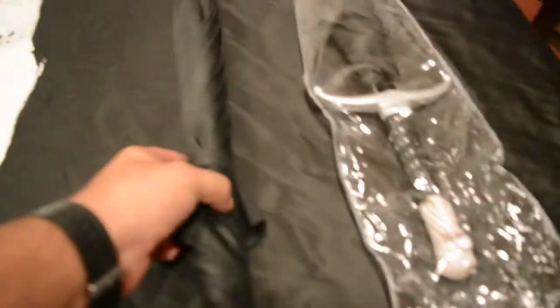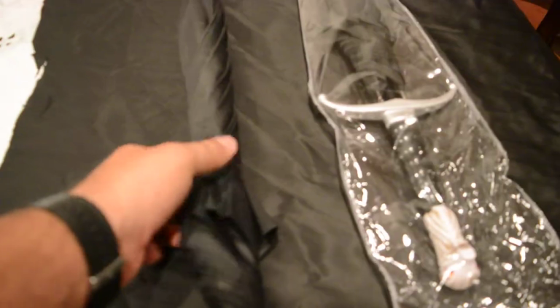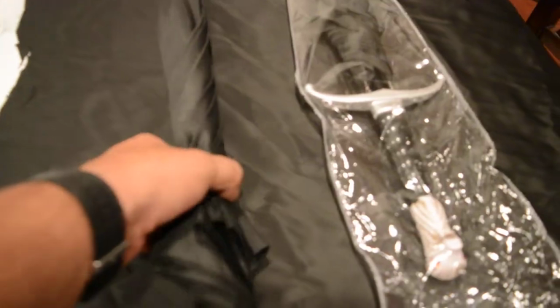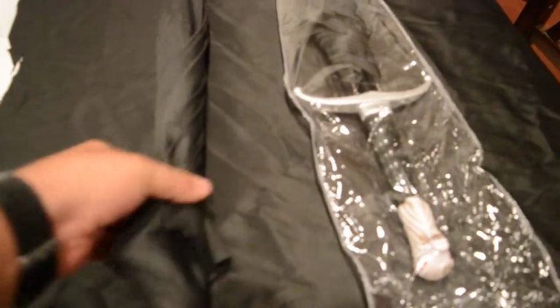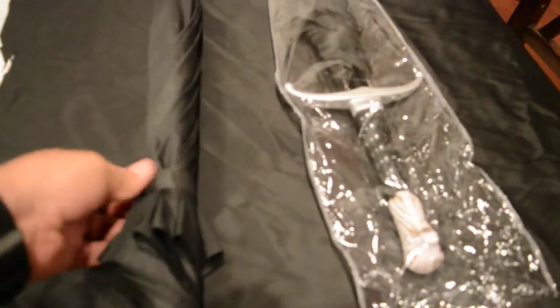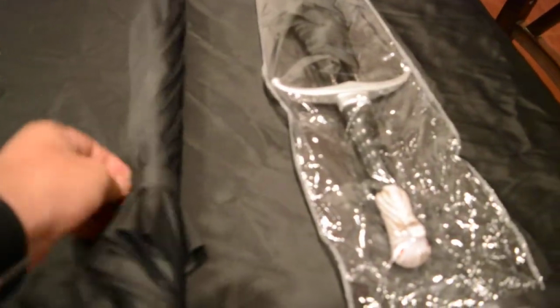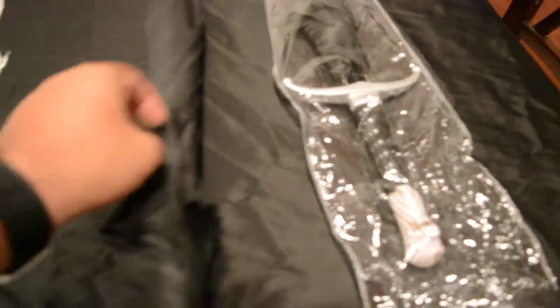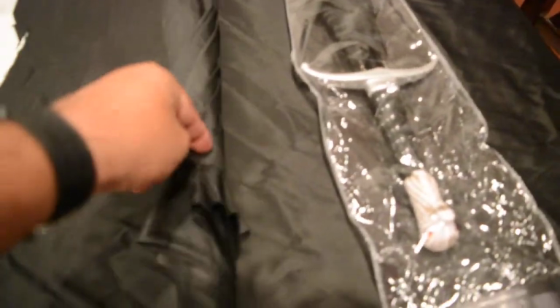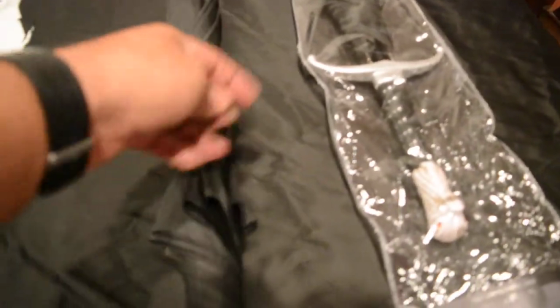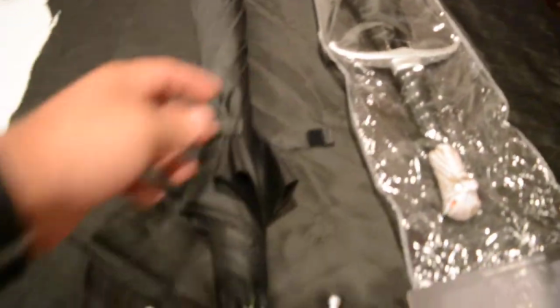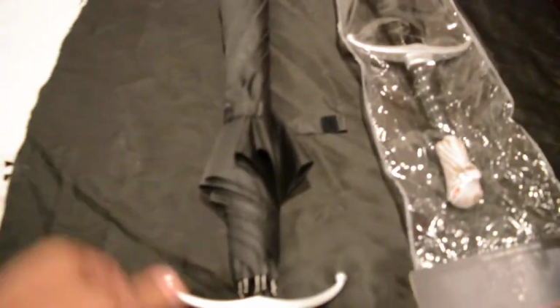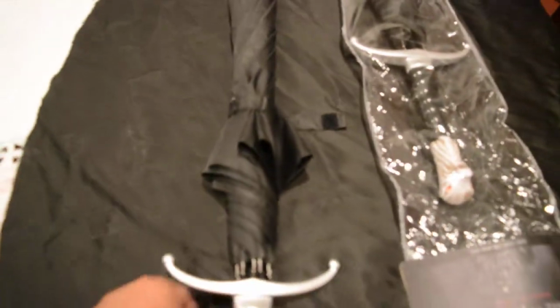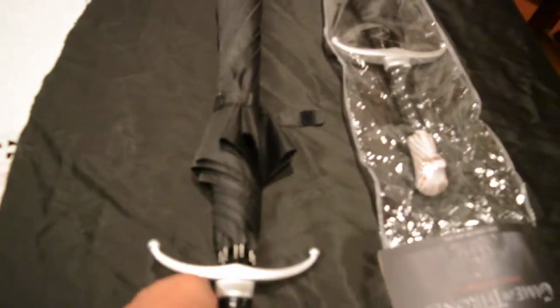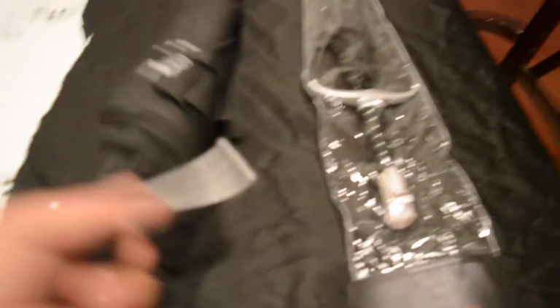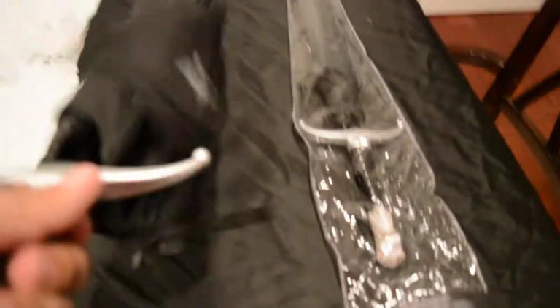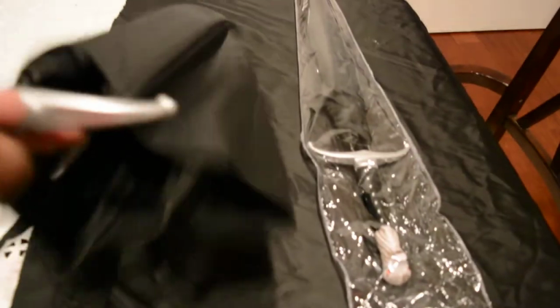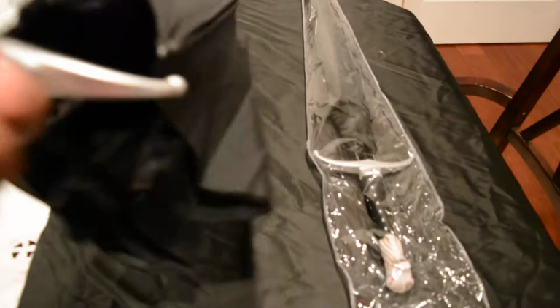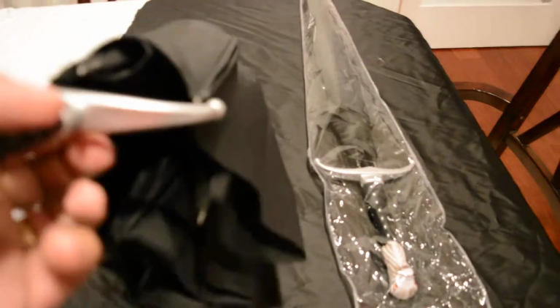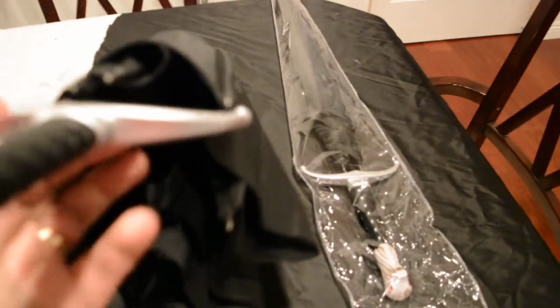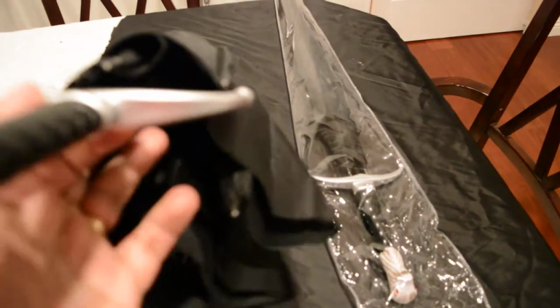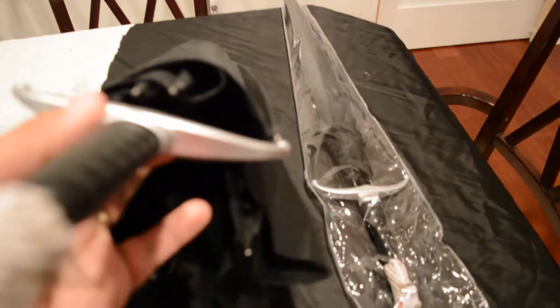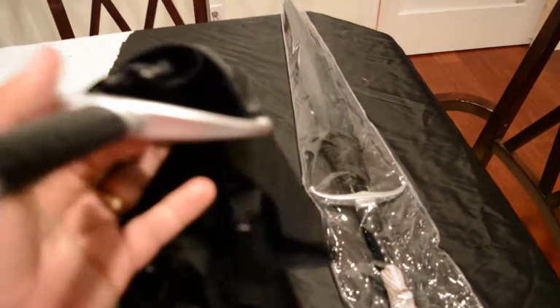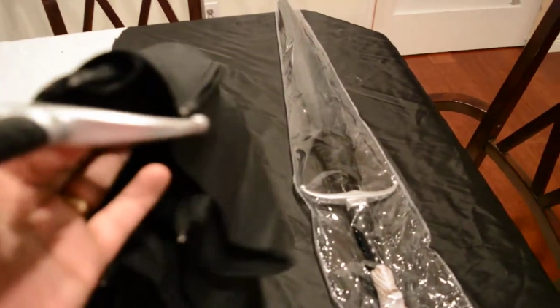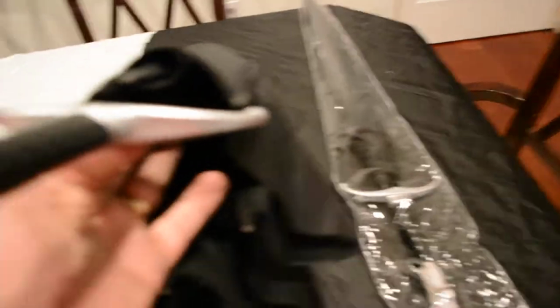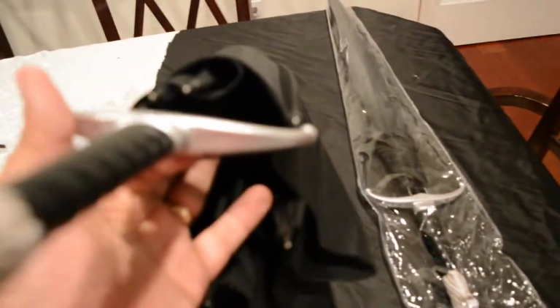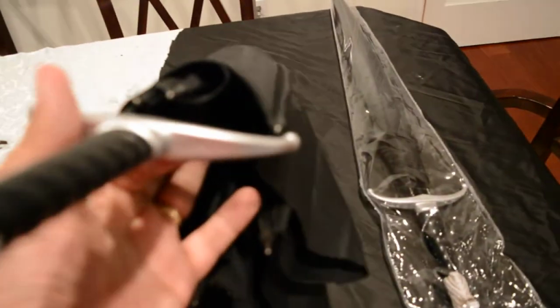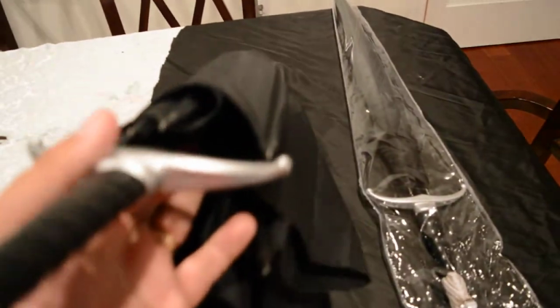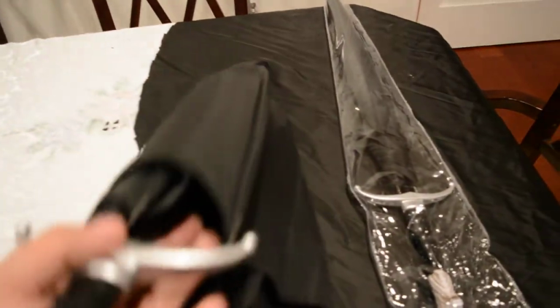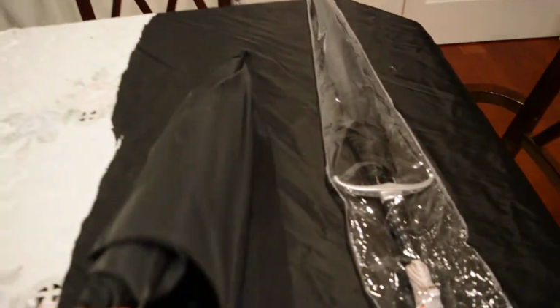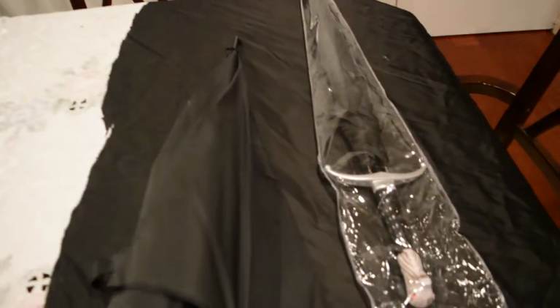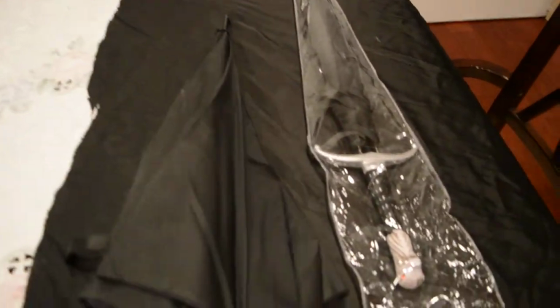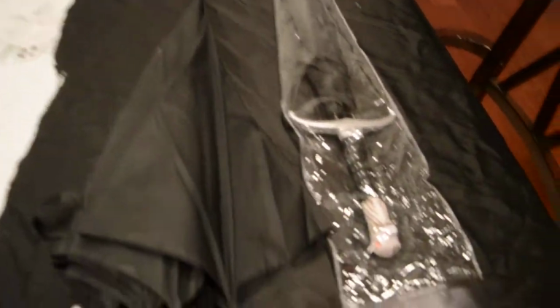Typical umbrella — it doesn't have any type of automated way of opening. You have to push it down in order to open the umbrella.